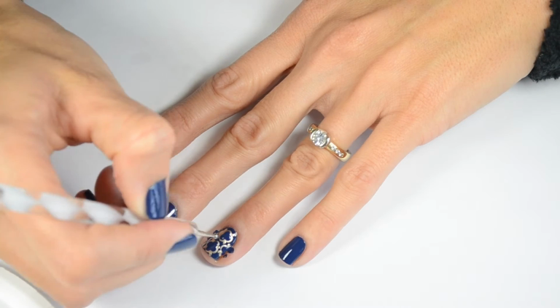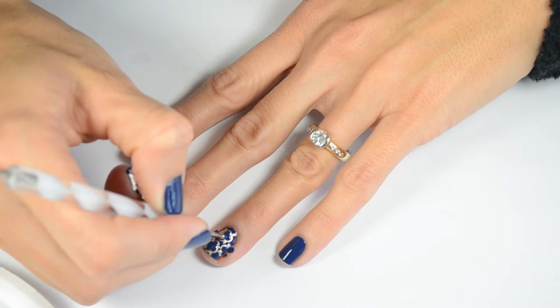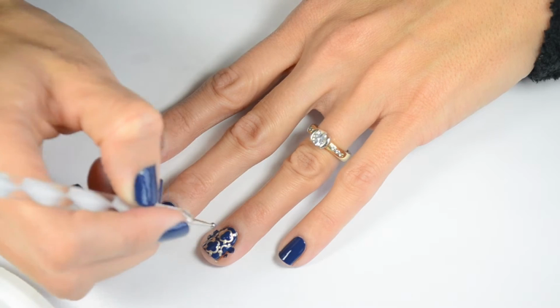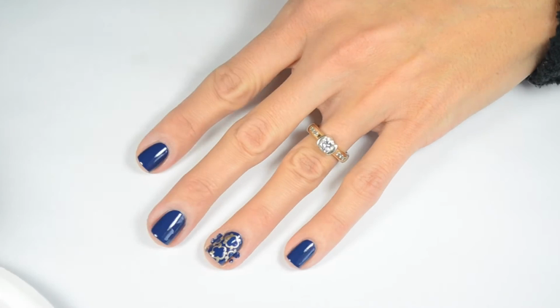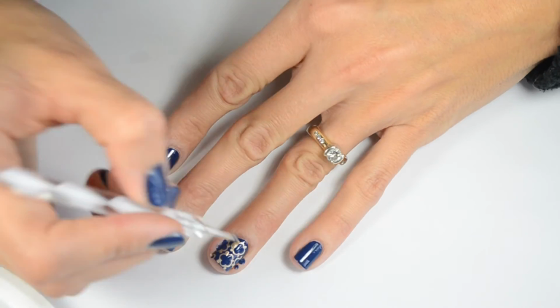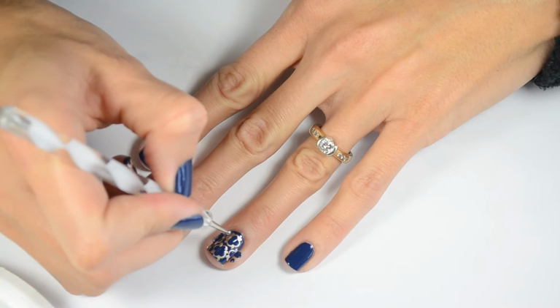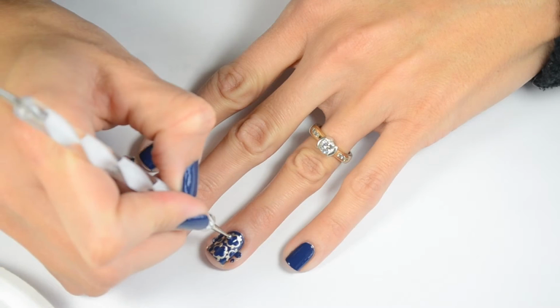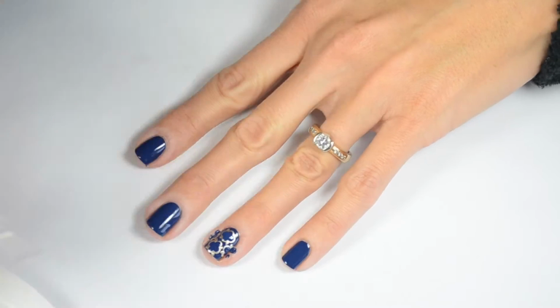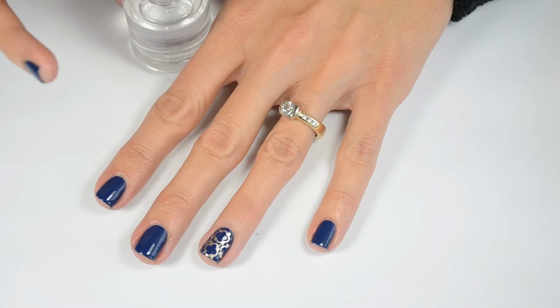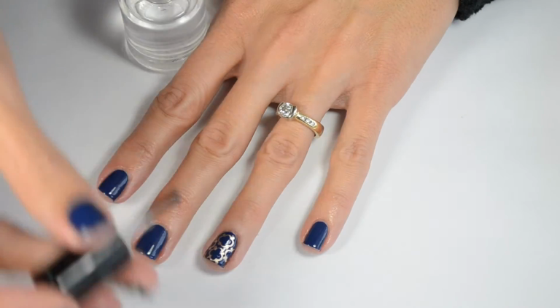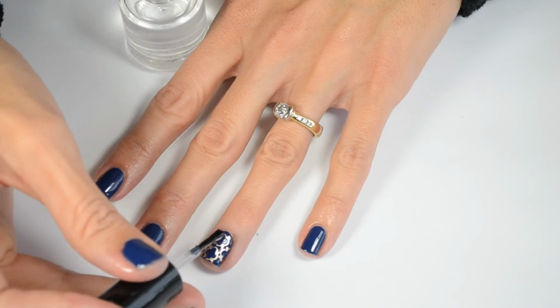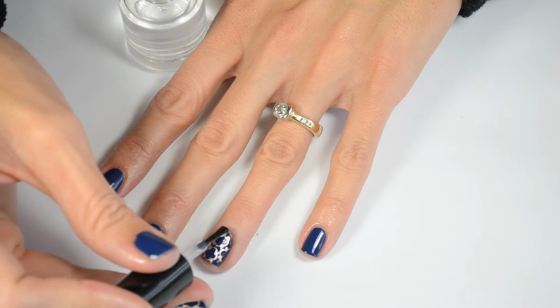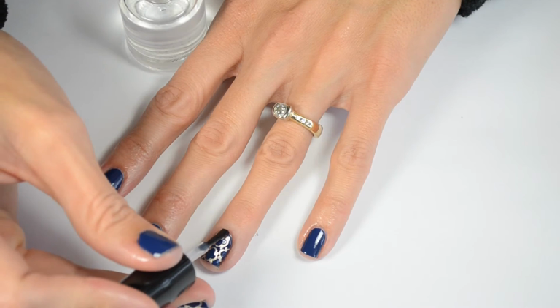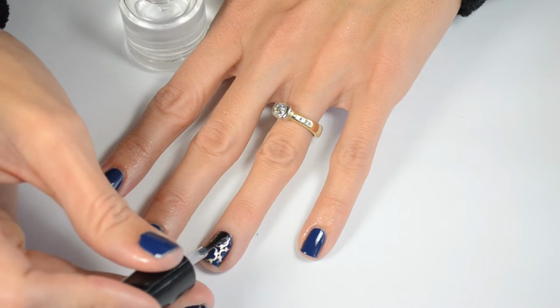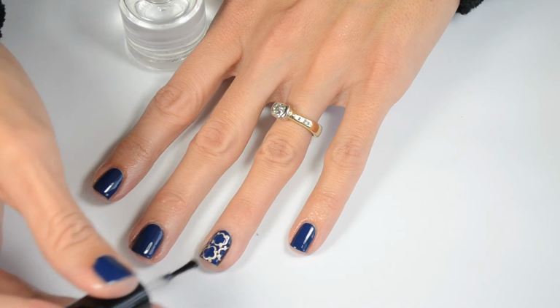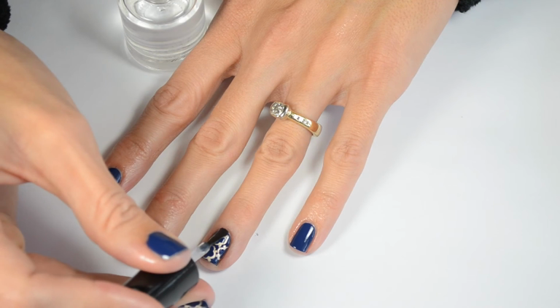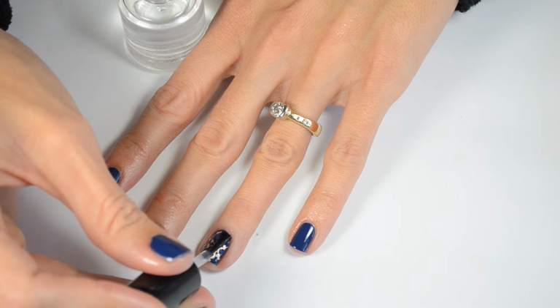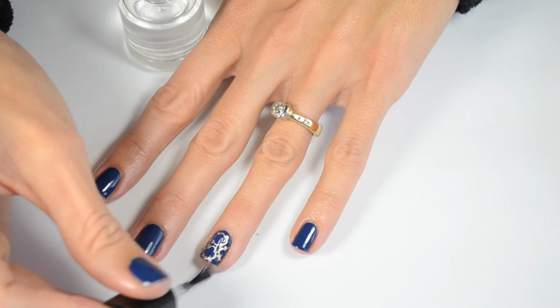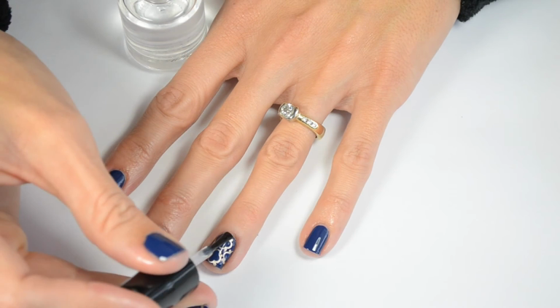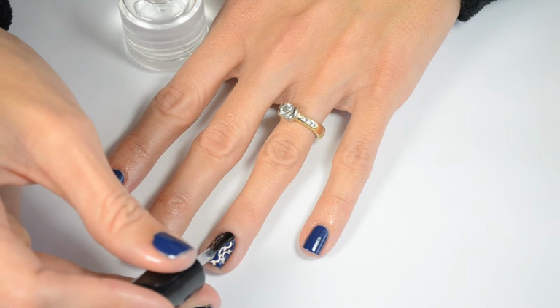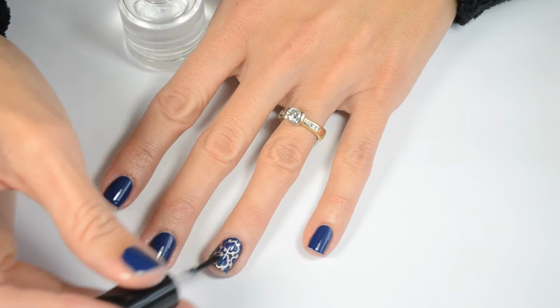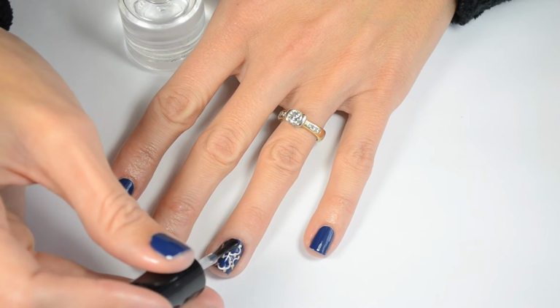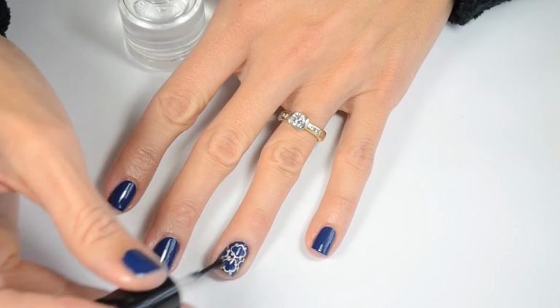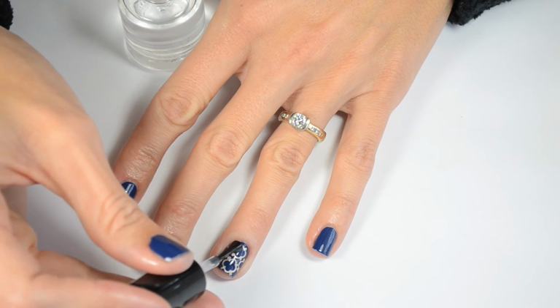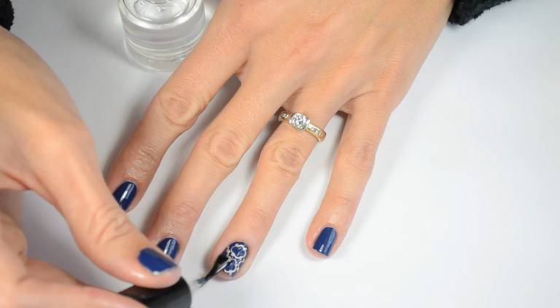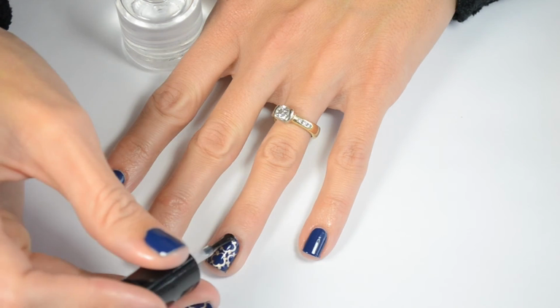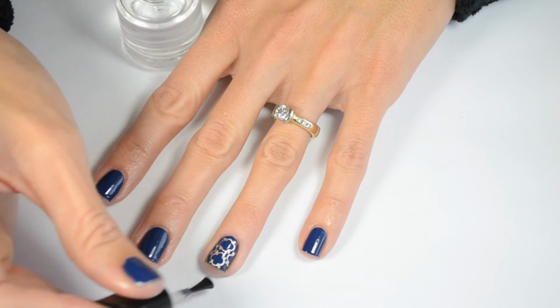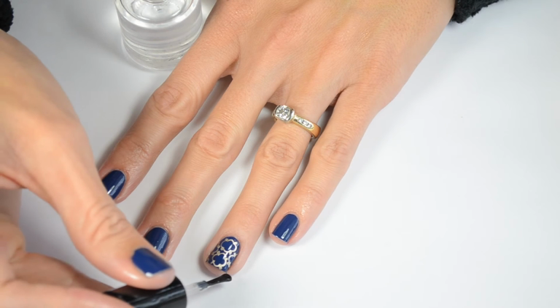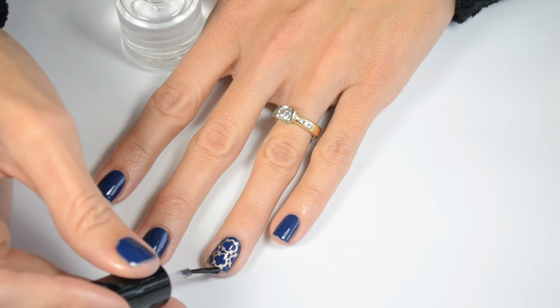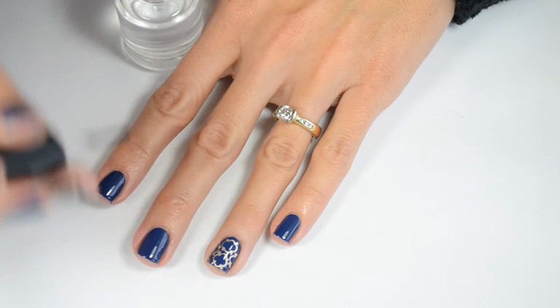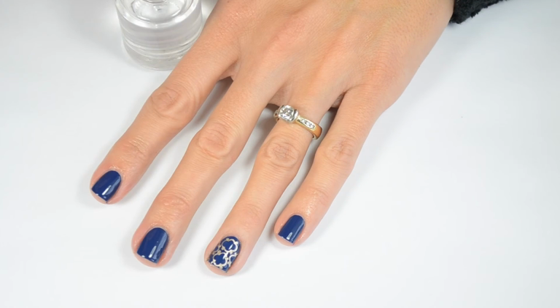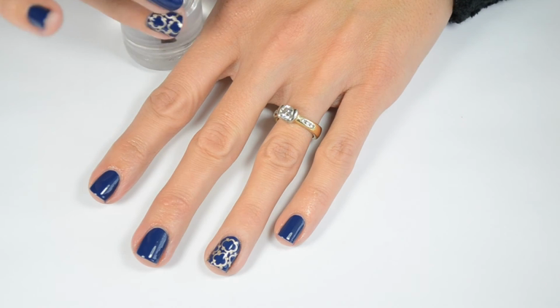When you're finished with your blue dots, just do any cleanup that needs to be done. Then finish up with your favorite fast-dry top coat. I am going to have a list and links to all the products that I used in this video. Give me a thumbs up if you liked it. Thanks!